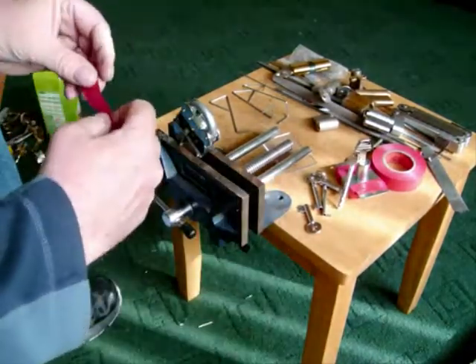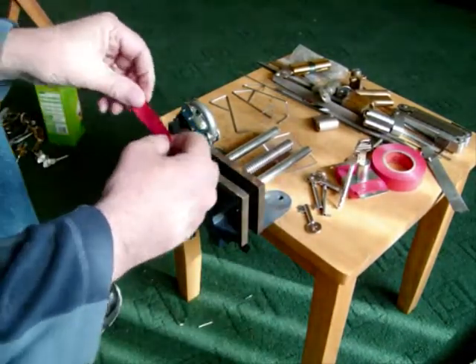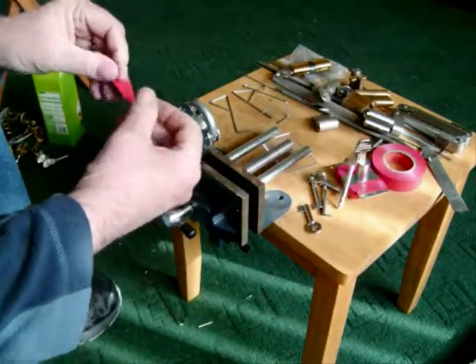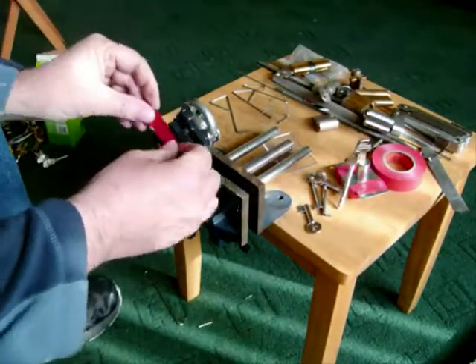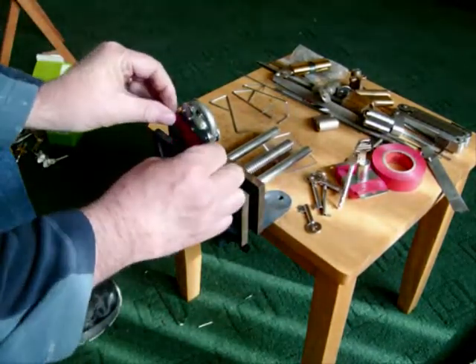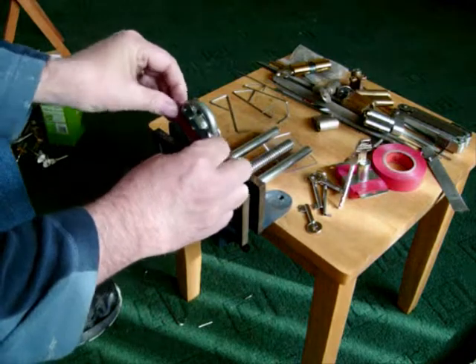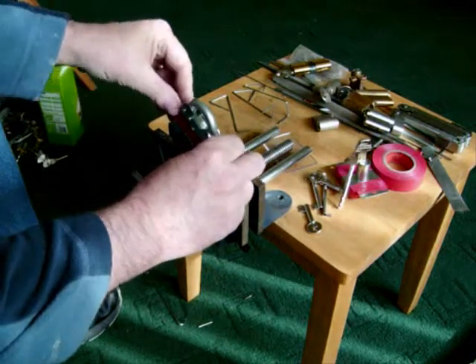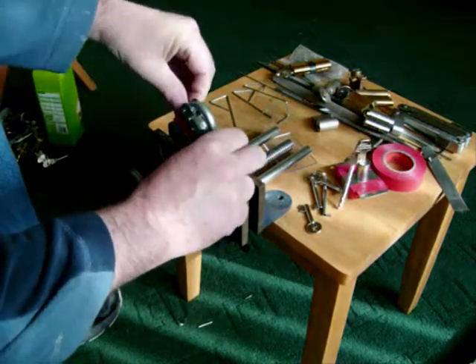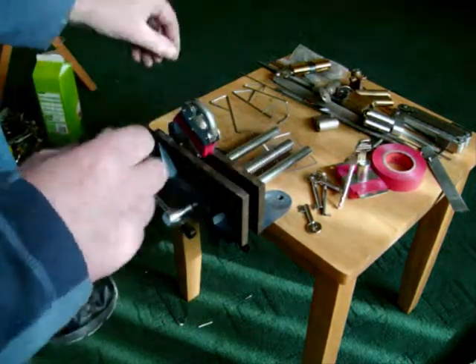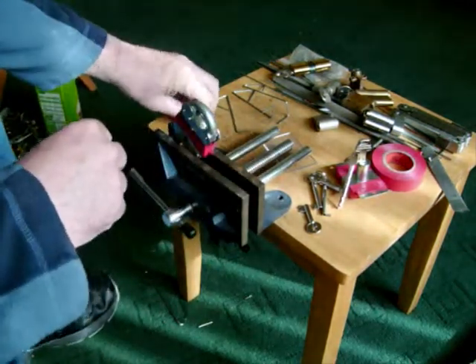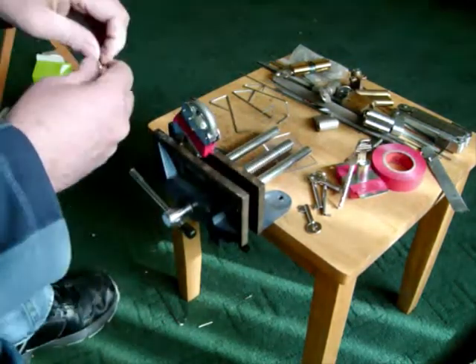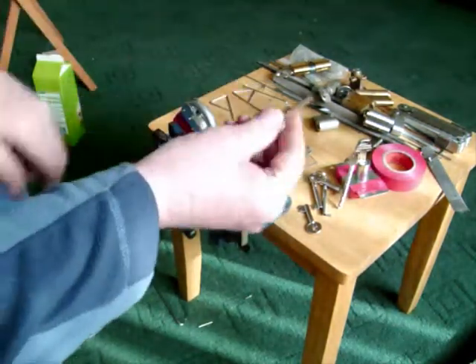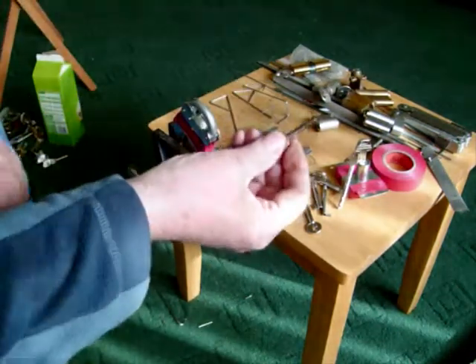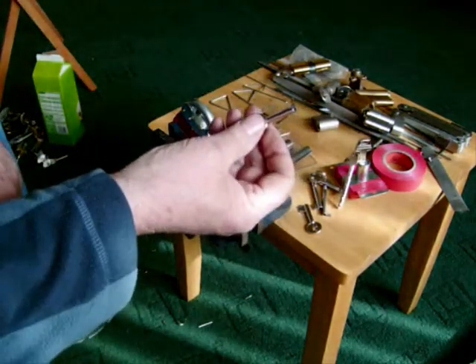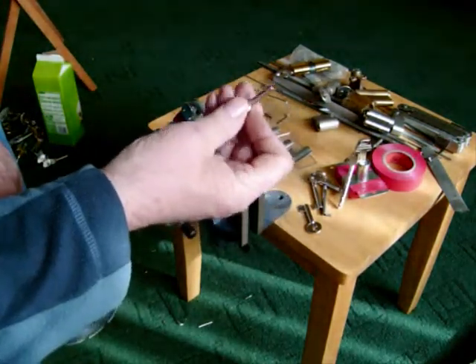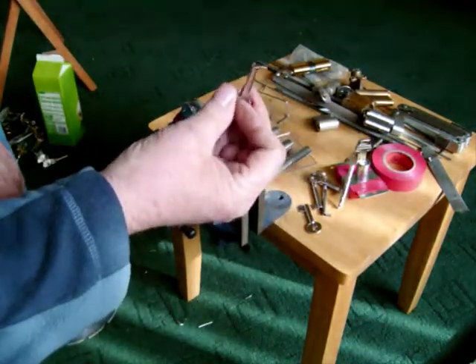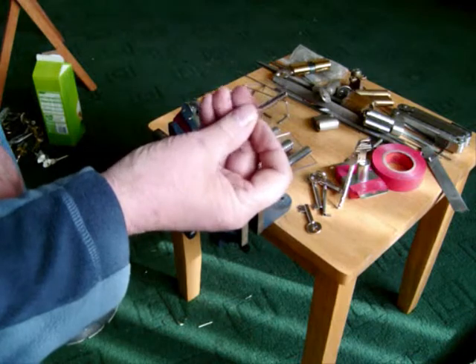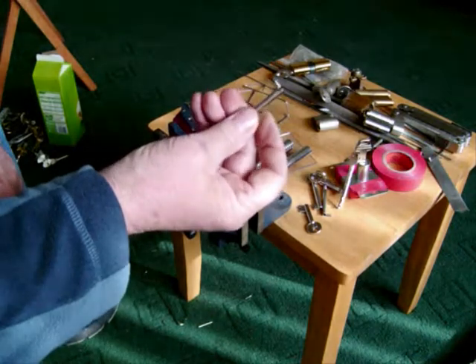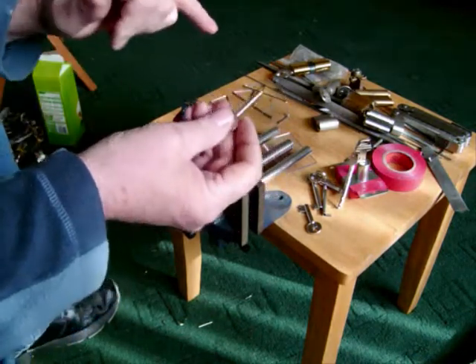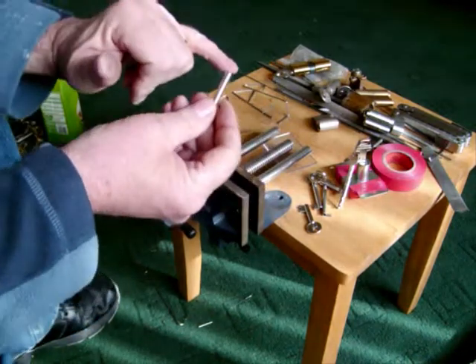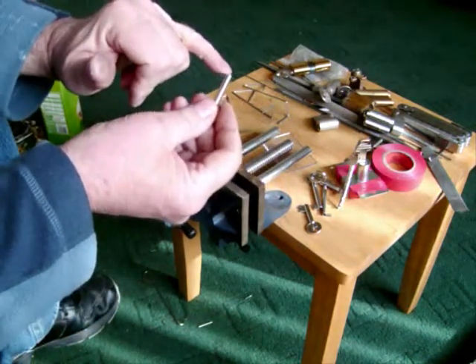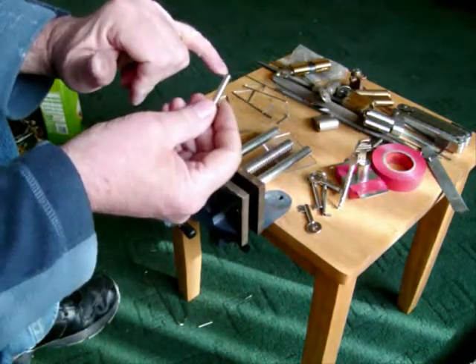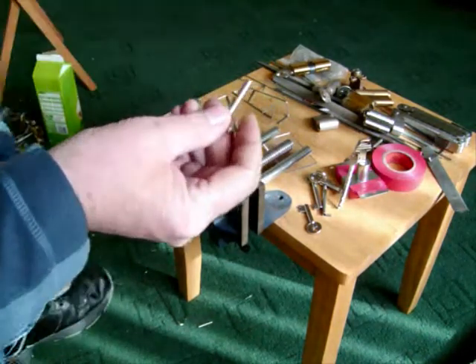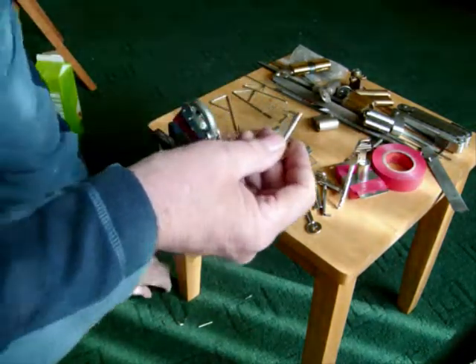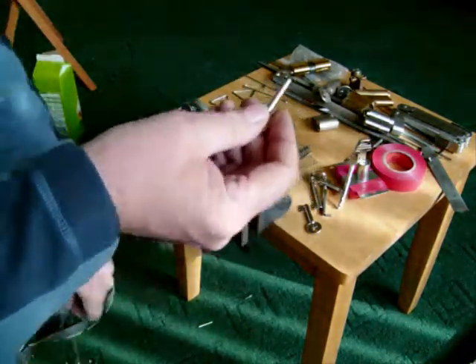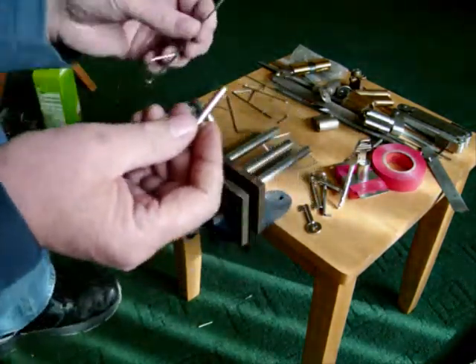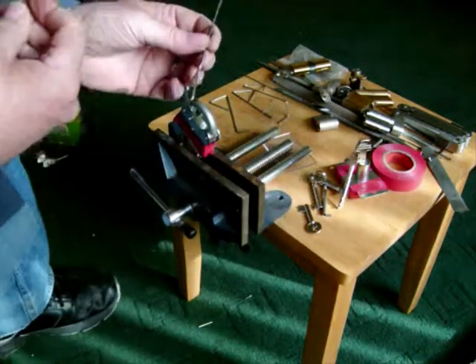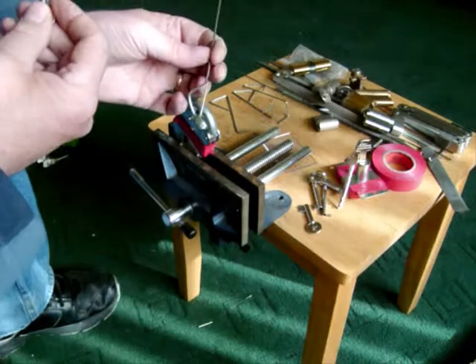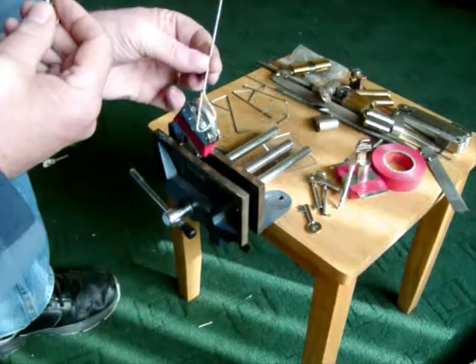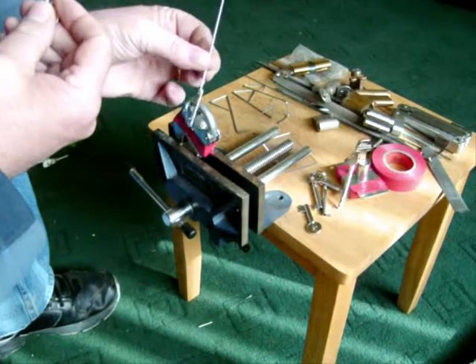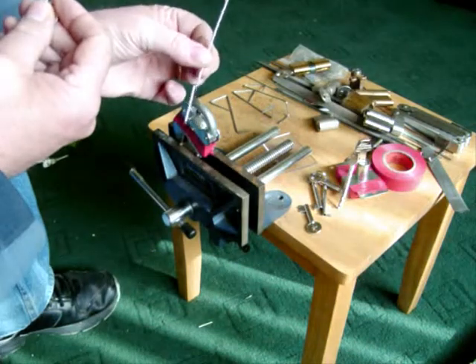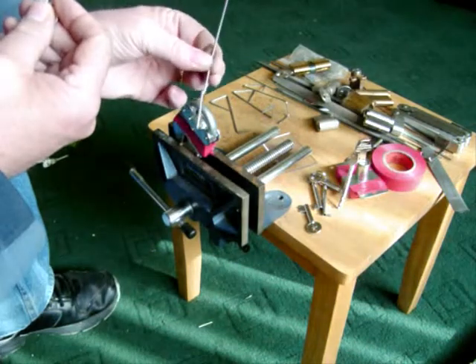Bit of tape, no cheating. Filed down key — that's the part that throws the bolt. That's all you need with the key, and again all made from wires from bike spokes.